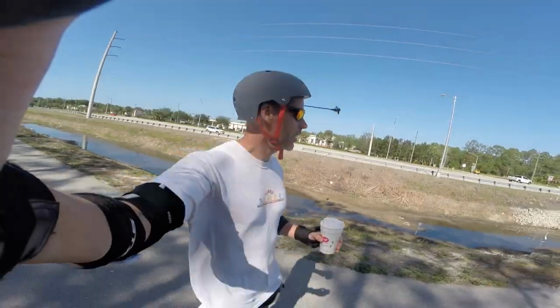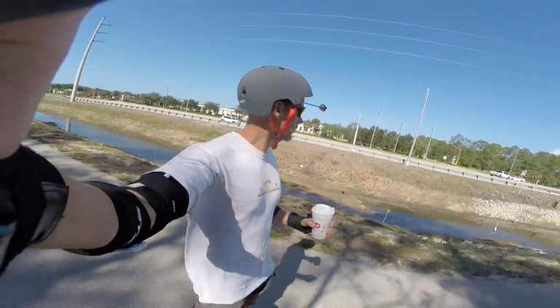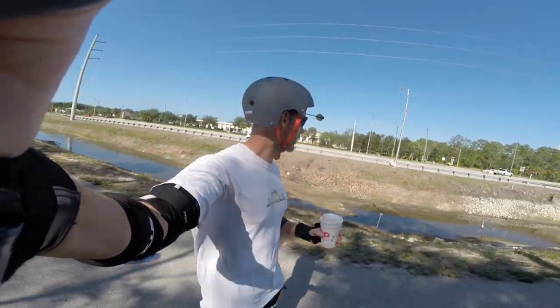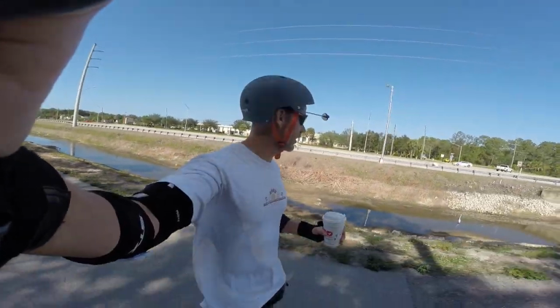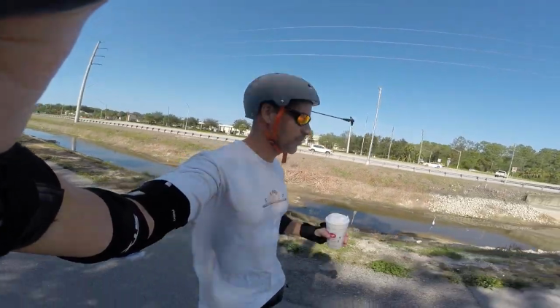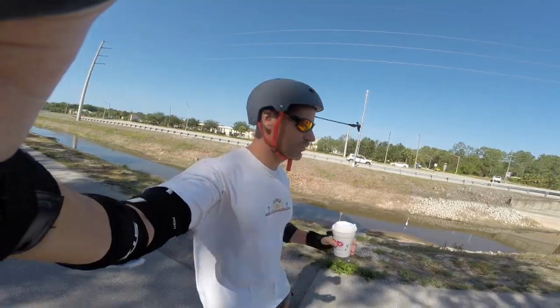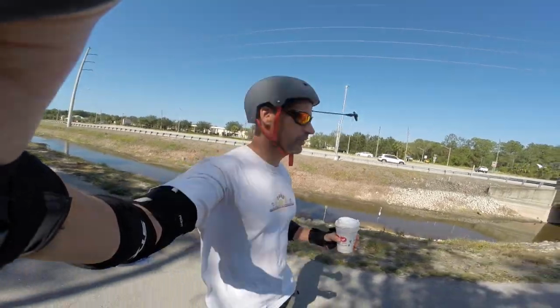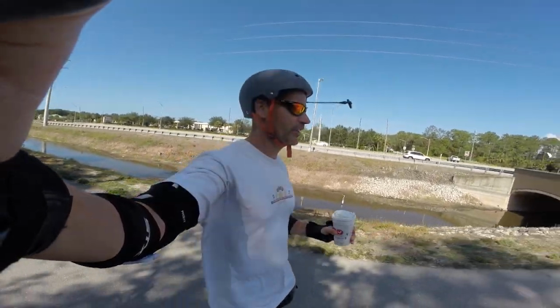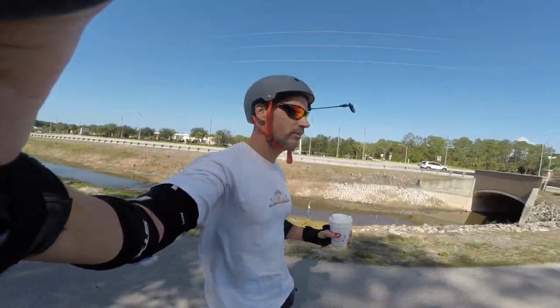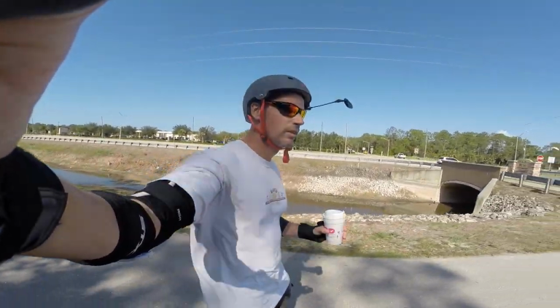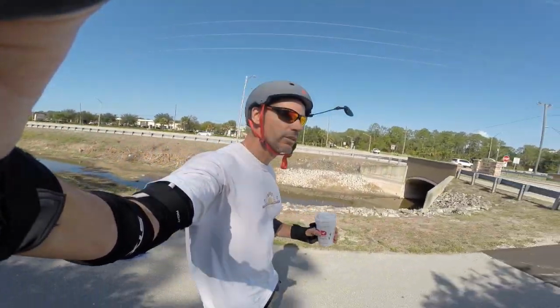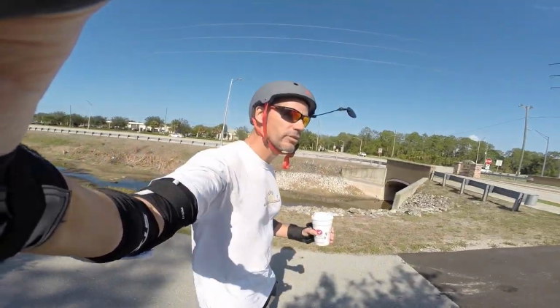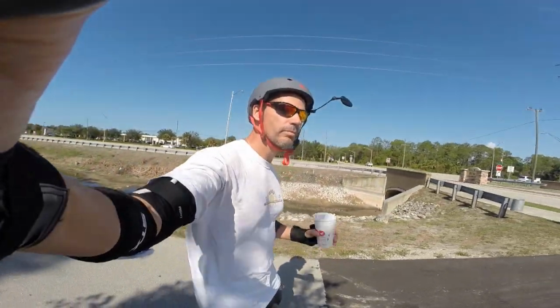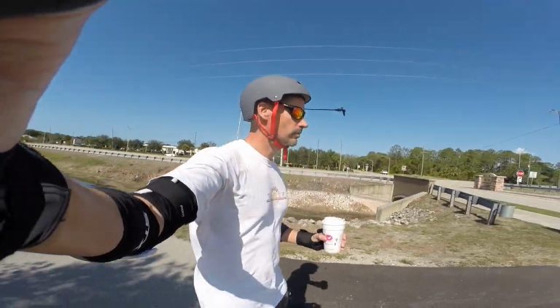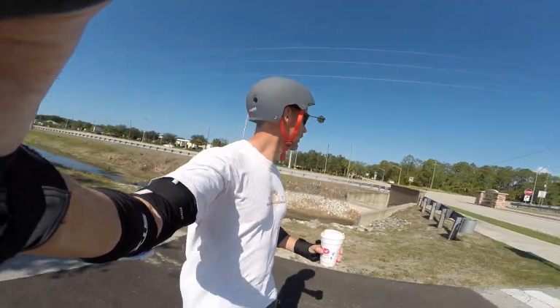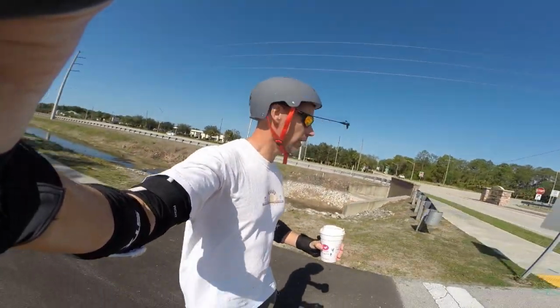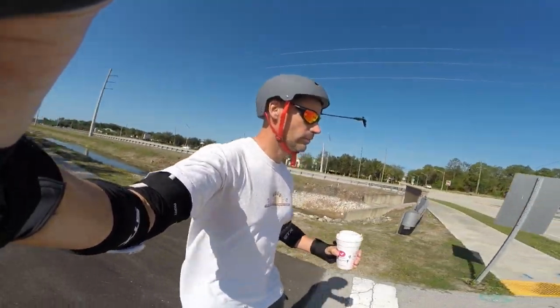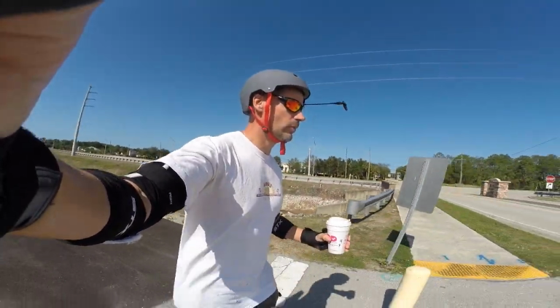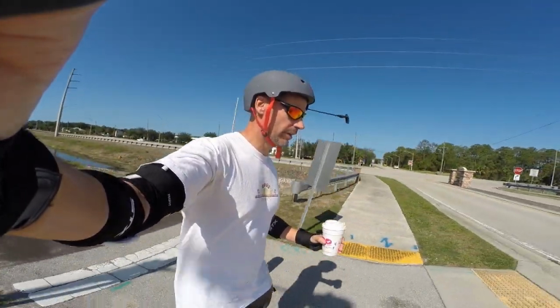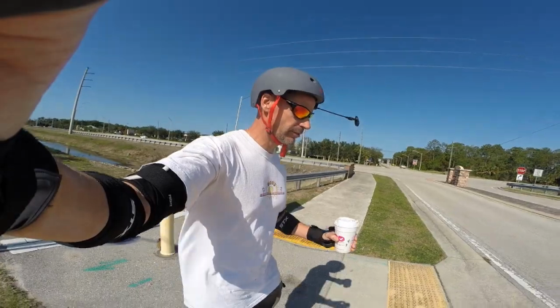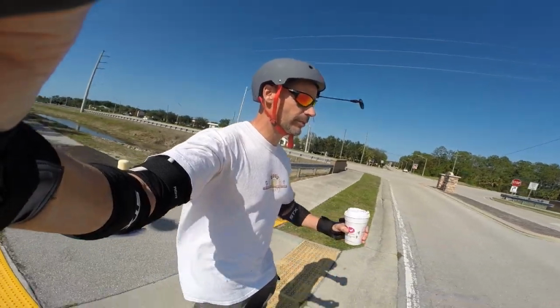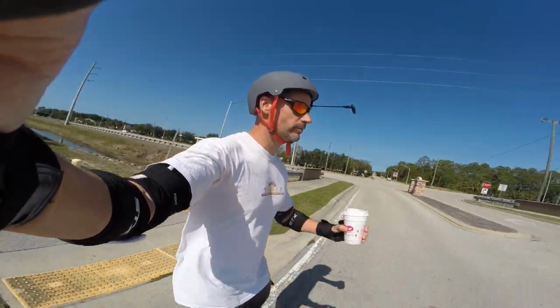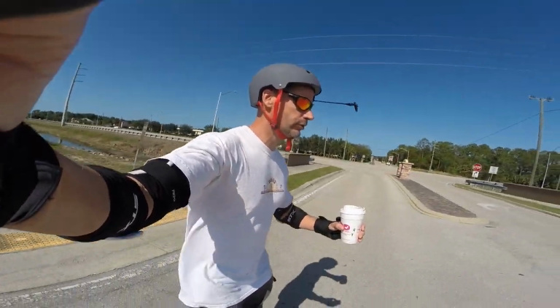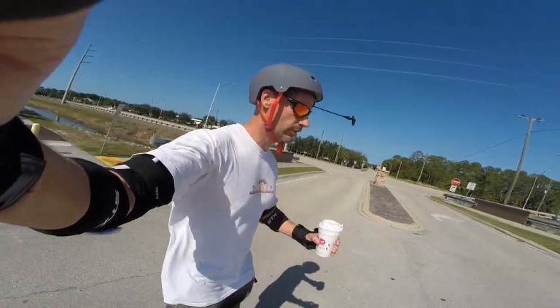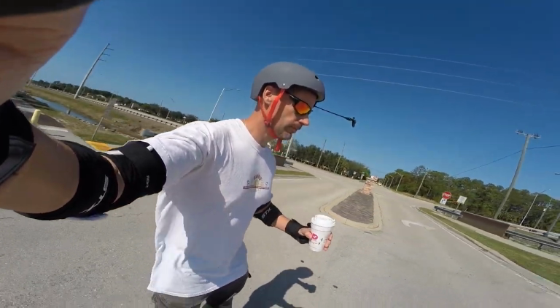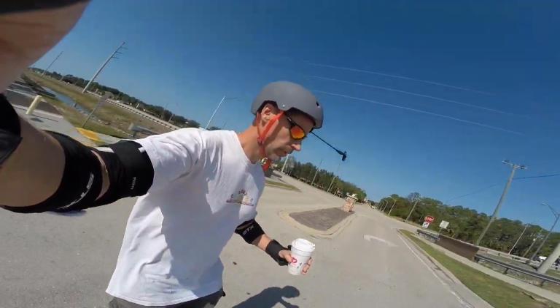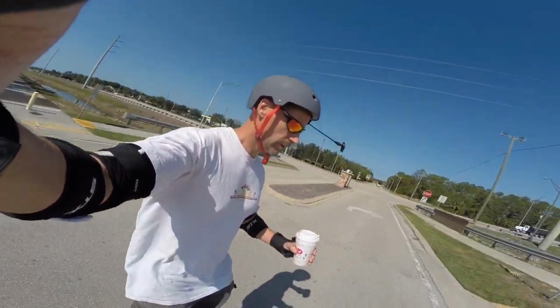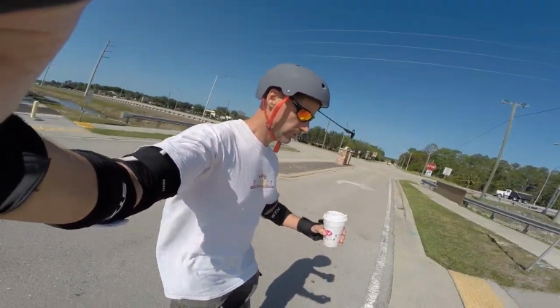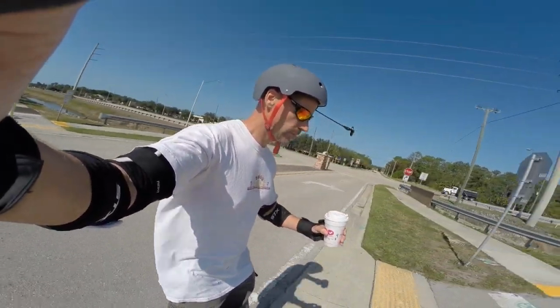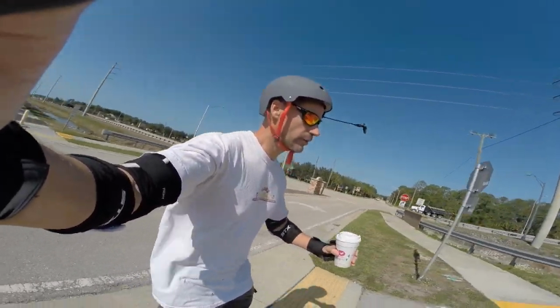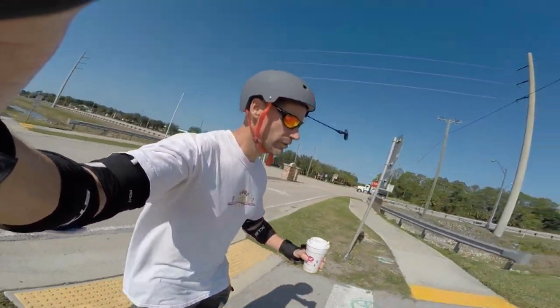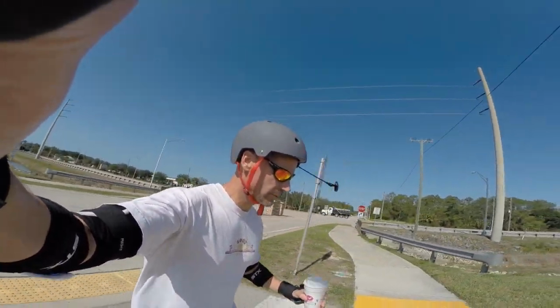I have a feeling this is the kind of ride that the Monster is going to excel at — big wide open areas of pavement to cover as quickly as possible.